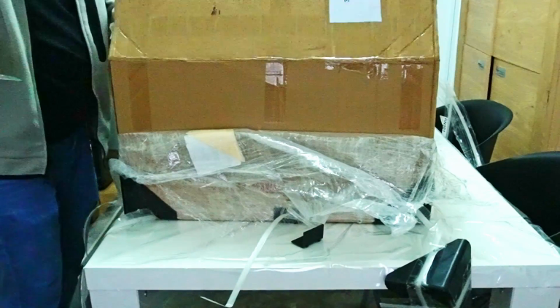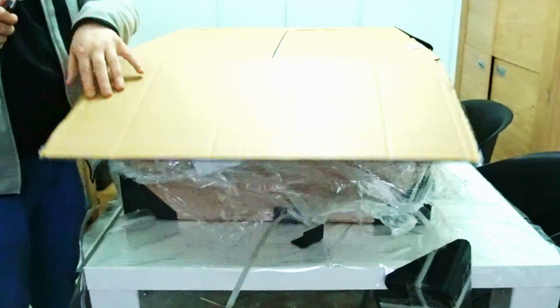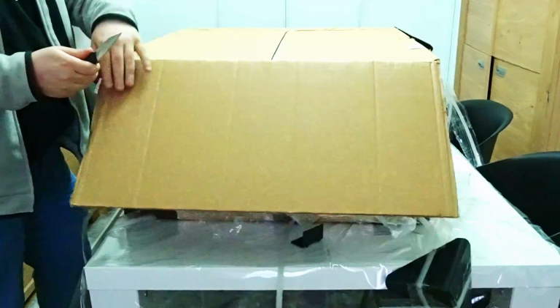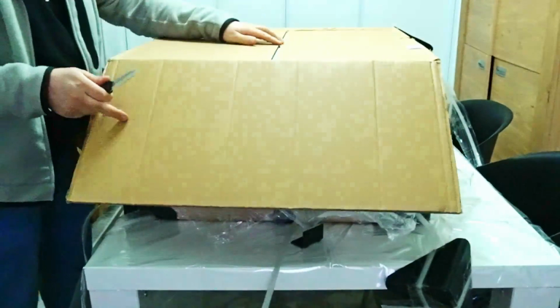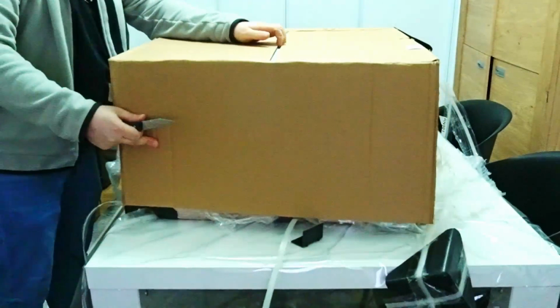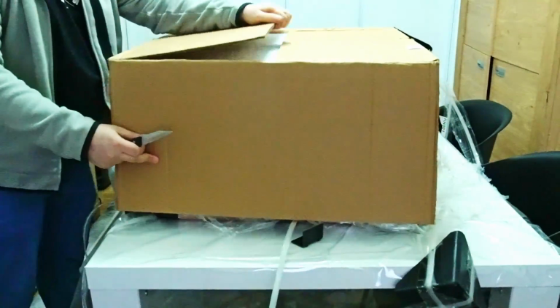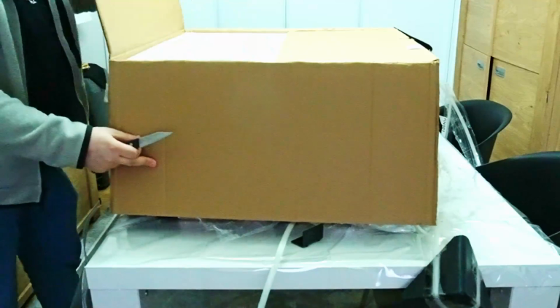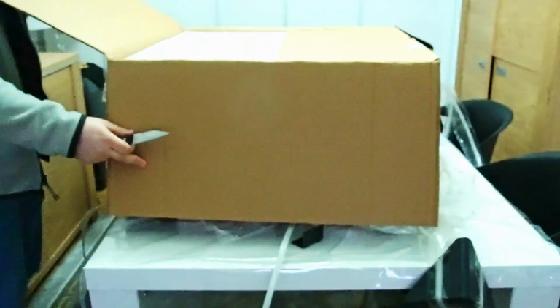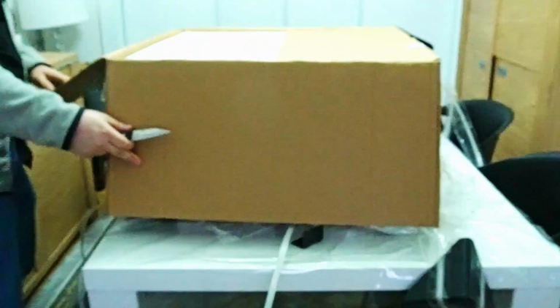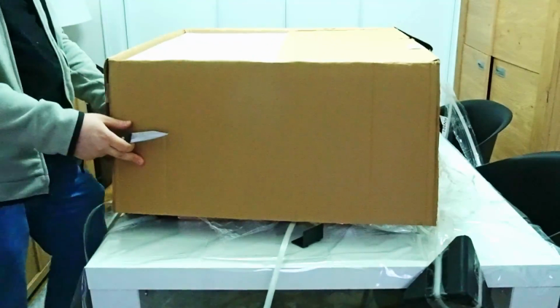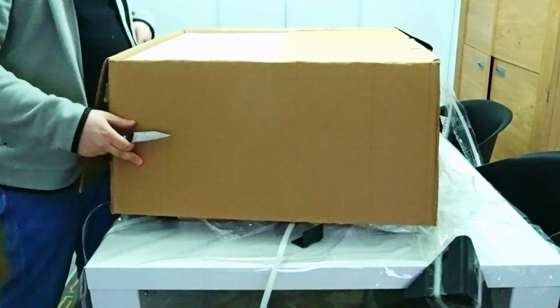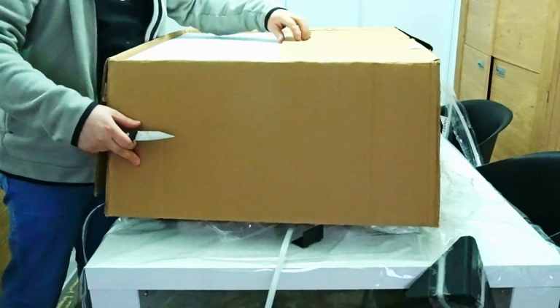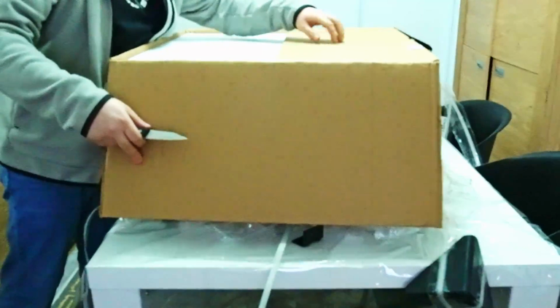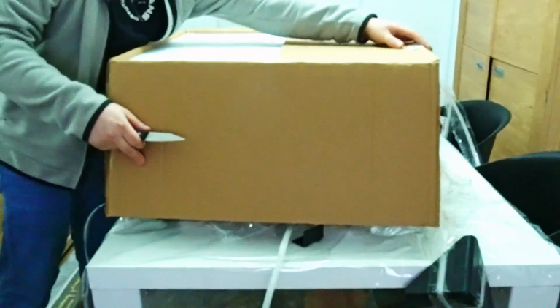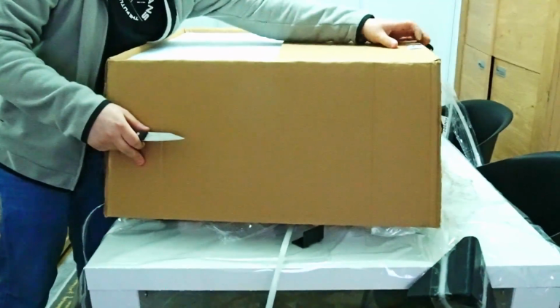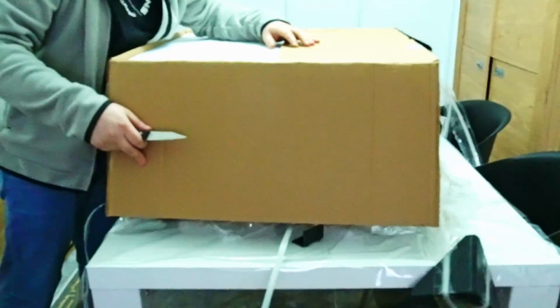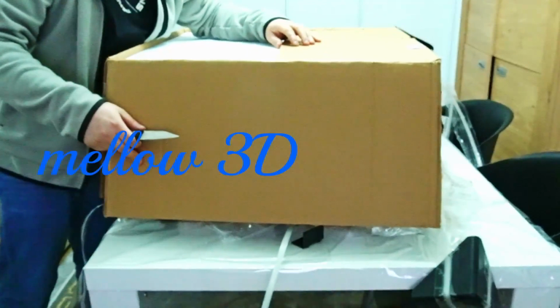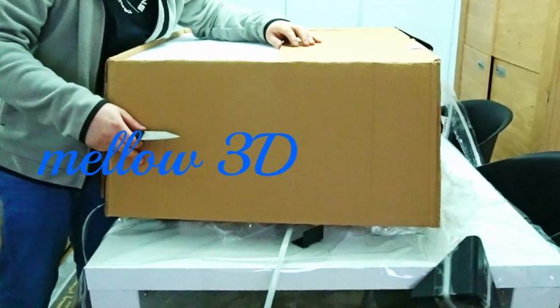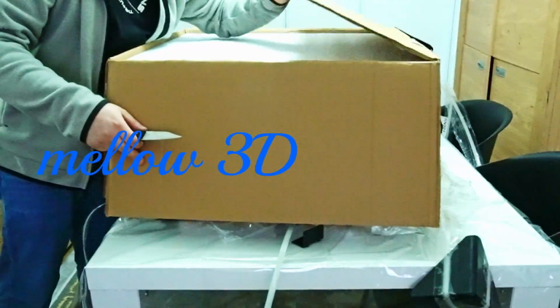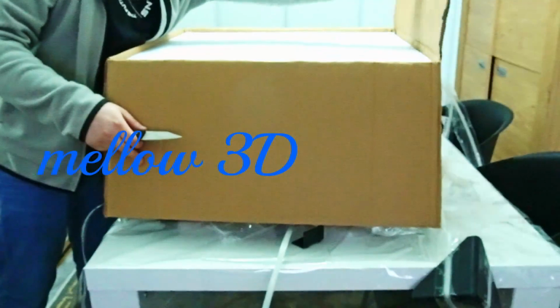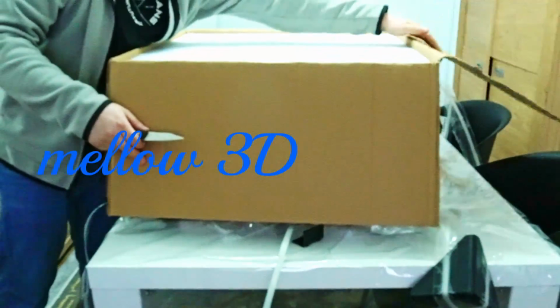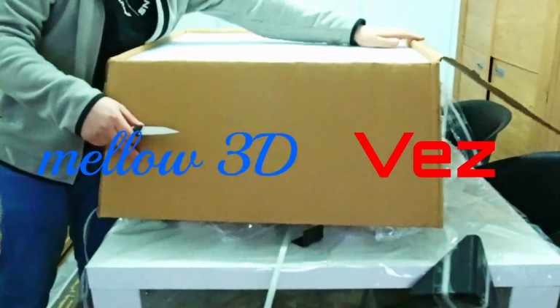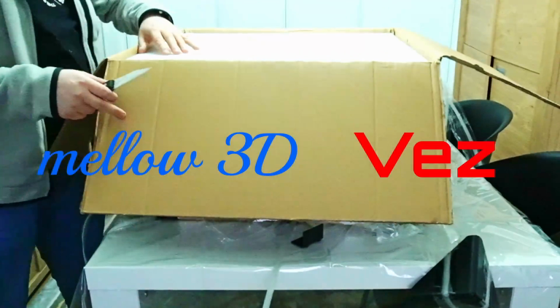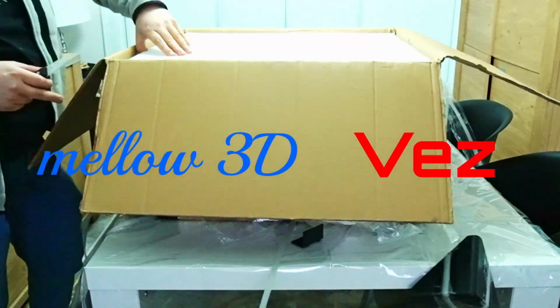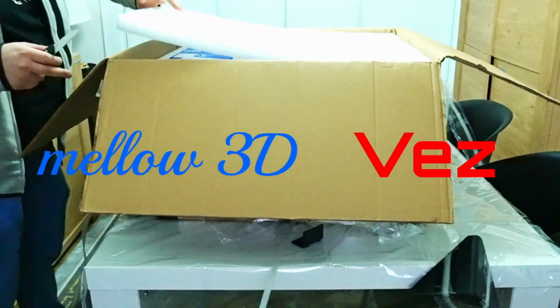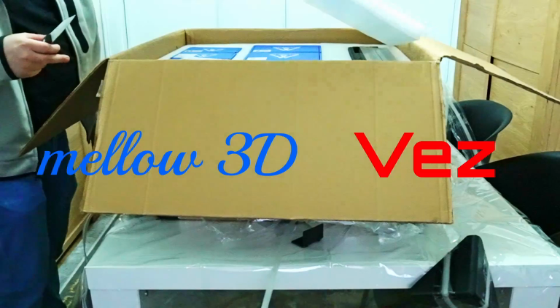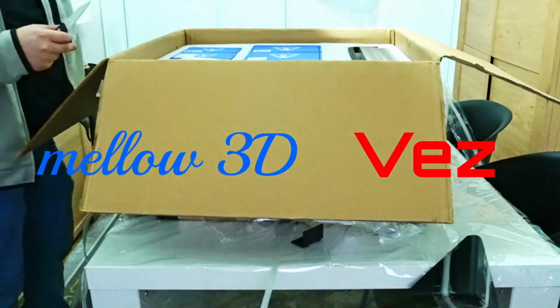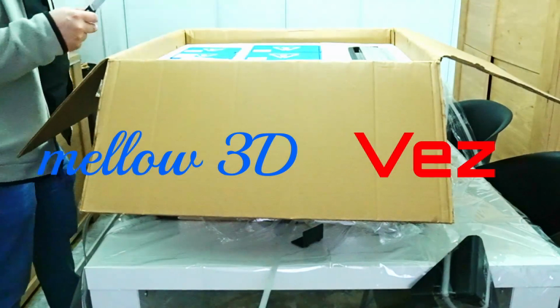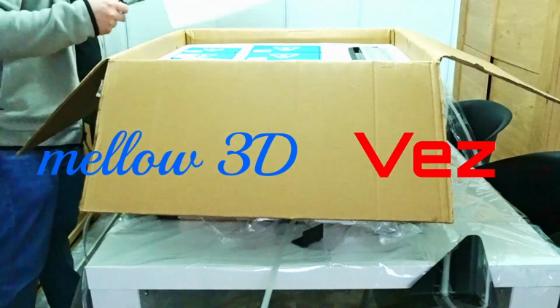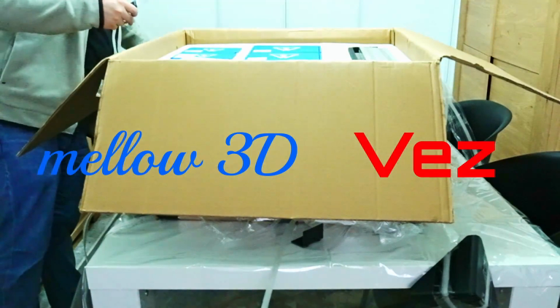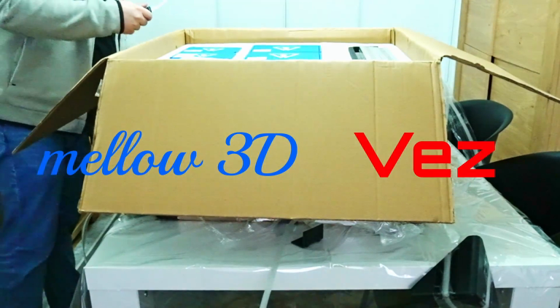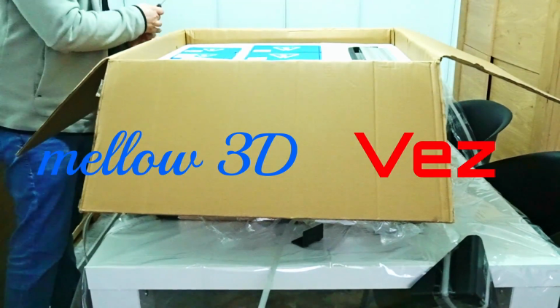Hello there YouTube! Today we're going to unbox the VZ-Bot 330. We want to thank Melo and Simon, aka Vez, for making it possible for us to get this printer onto the channel.